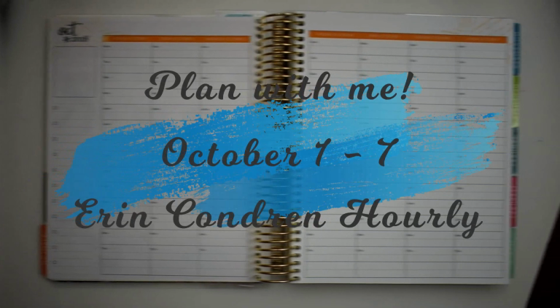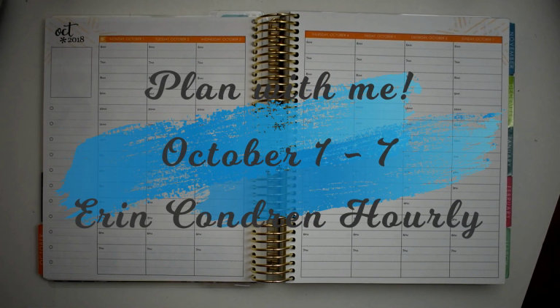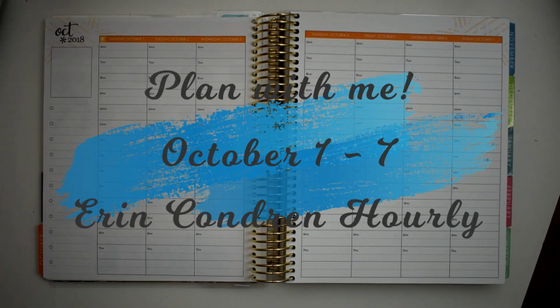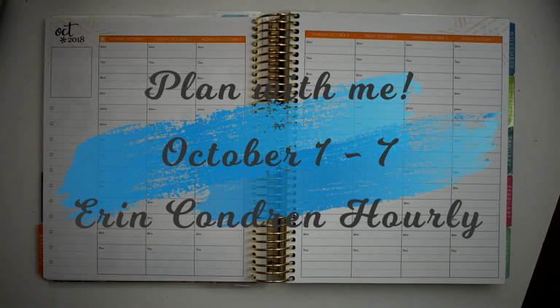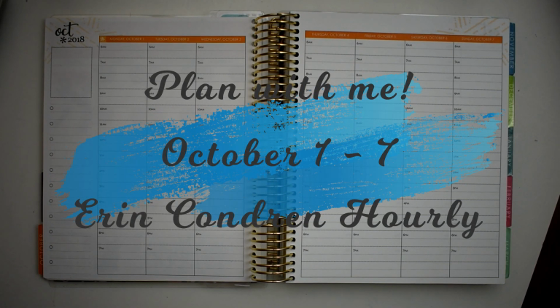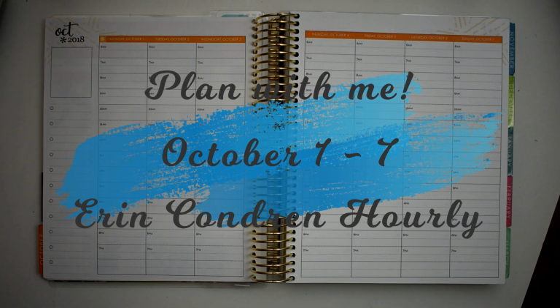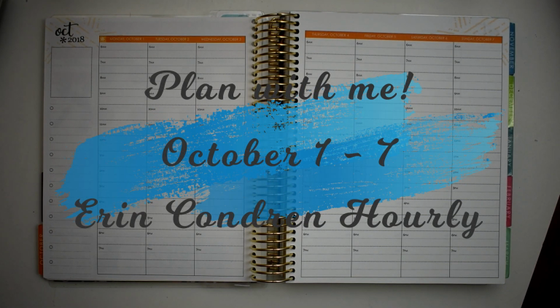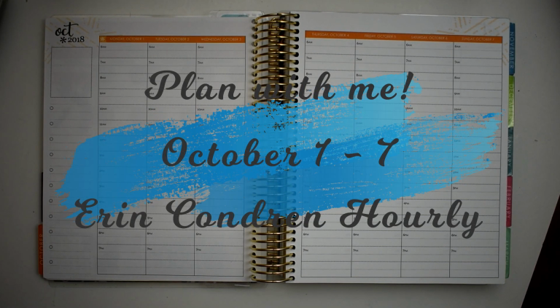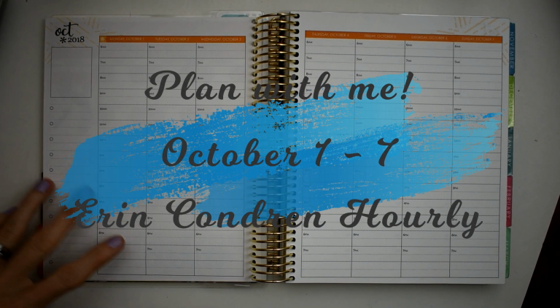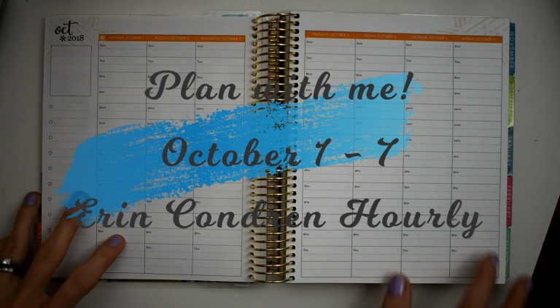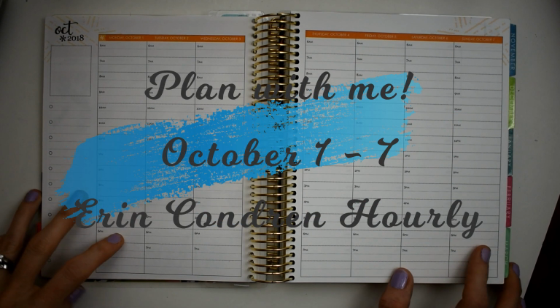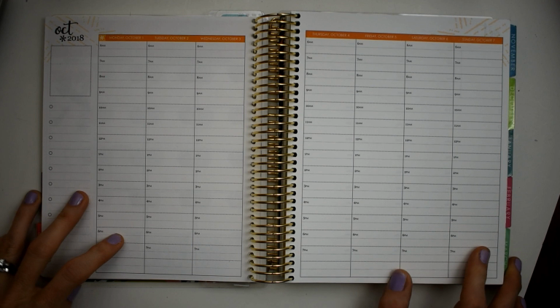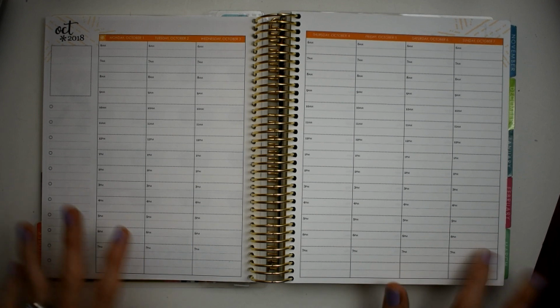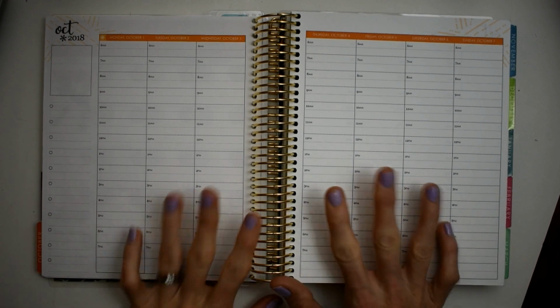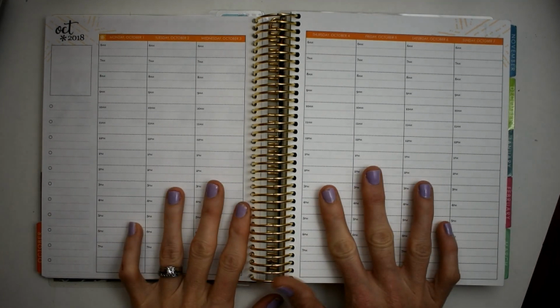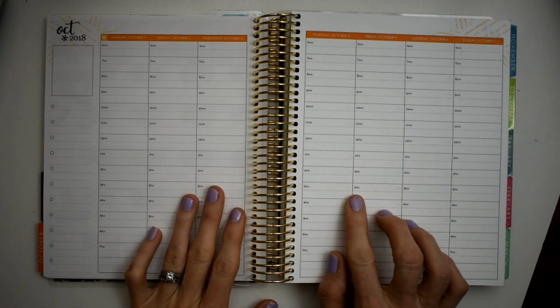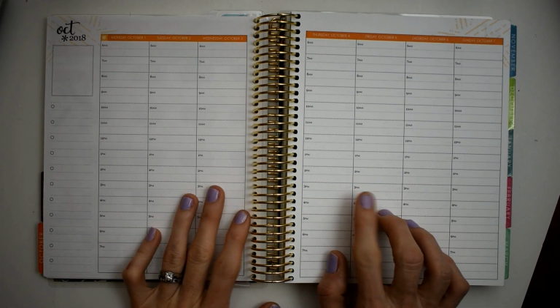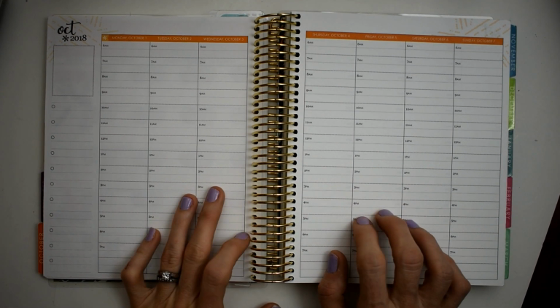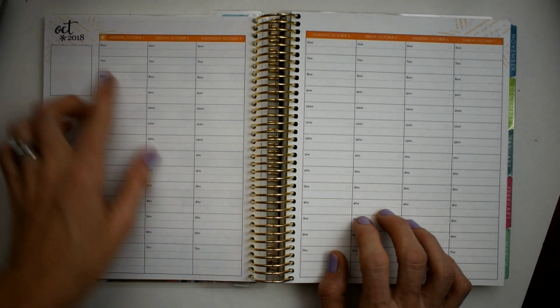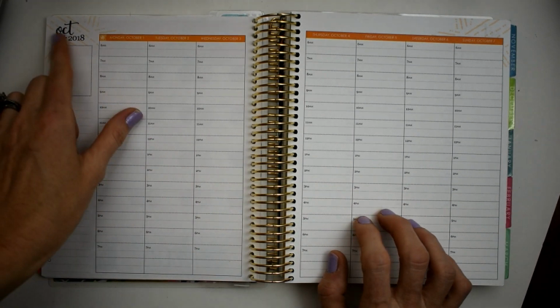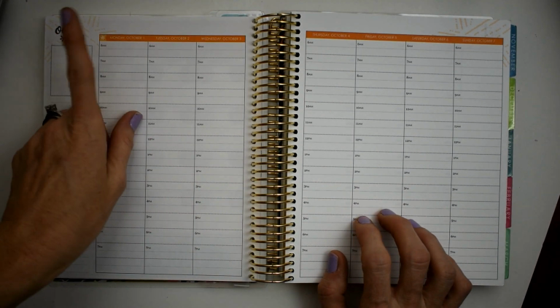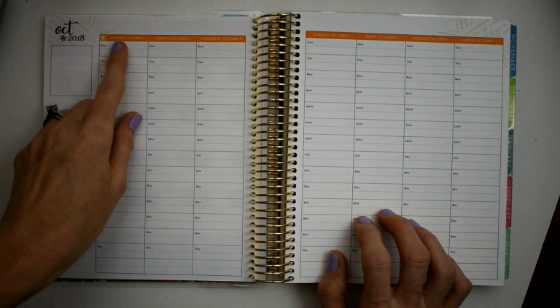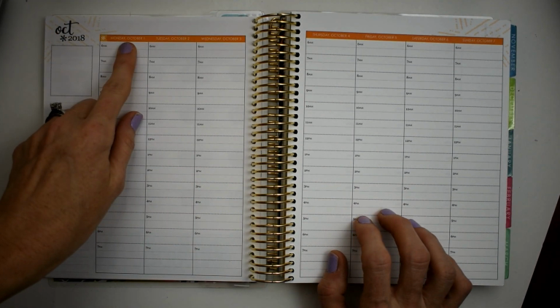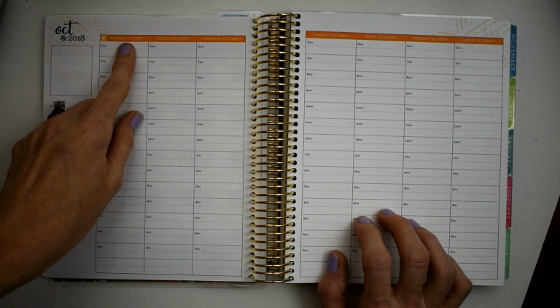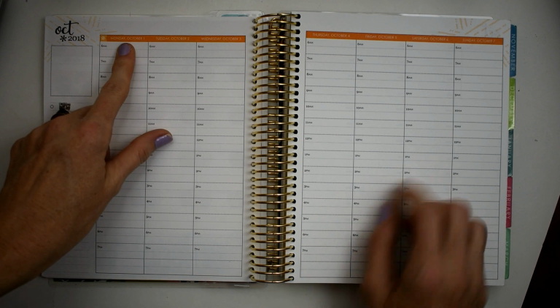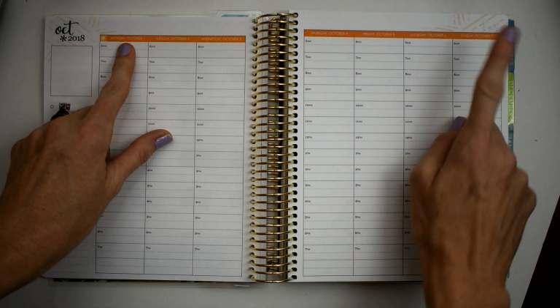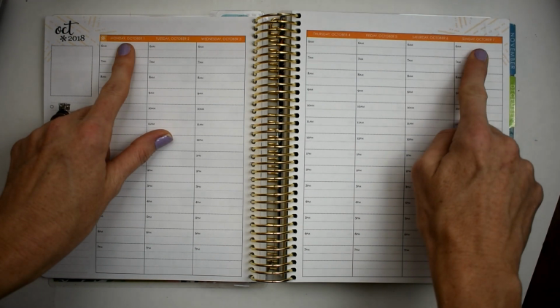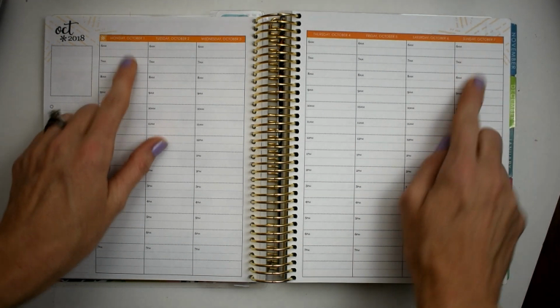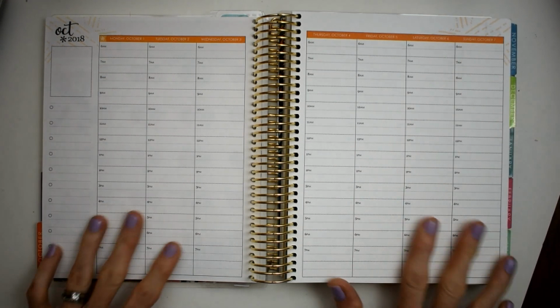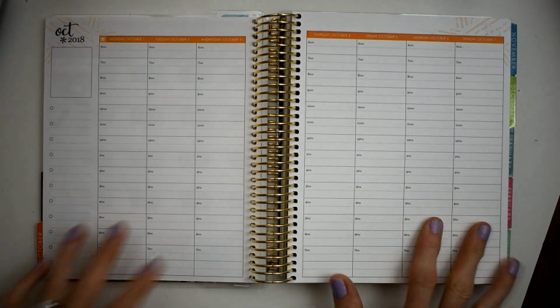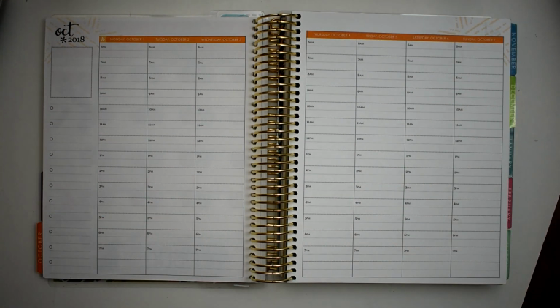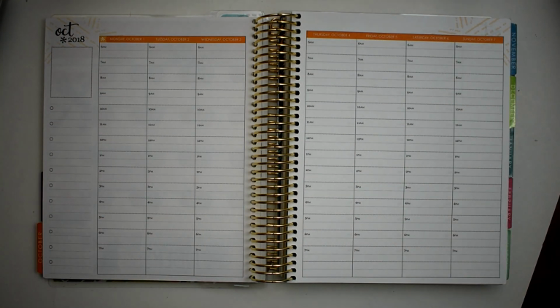Hey y'all, this is Connie with Happy to Plan Mom, and we are doing a plan with me in my Erin Condren Hourly Planner for the week of October the 1st through the 7th.